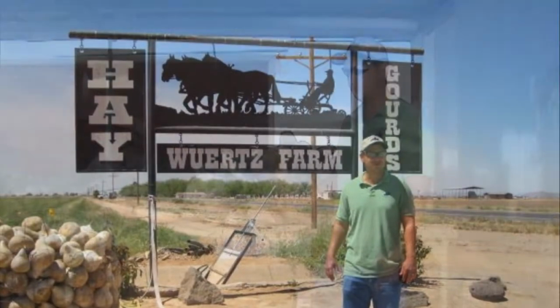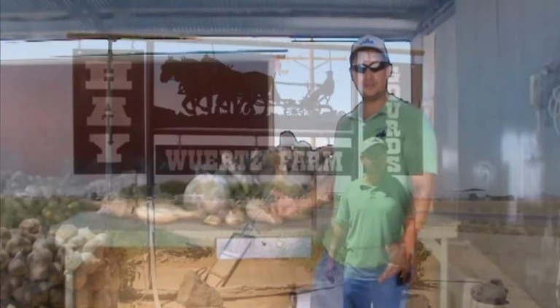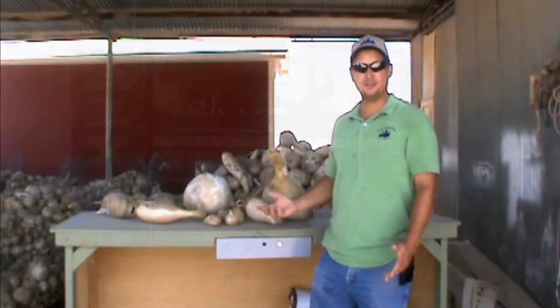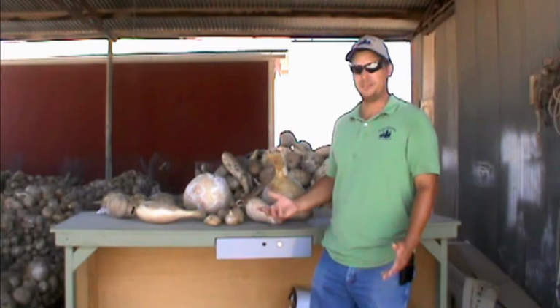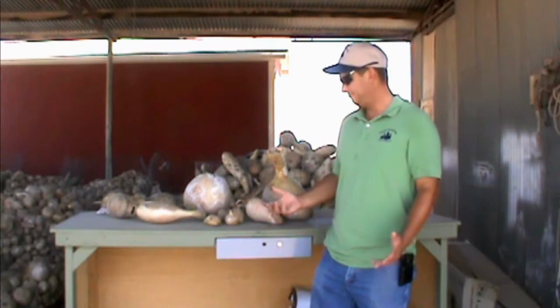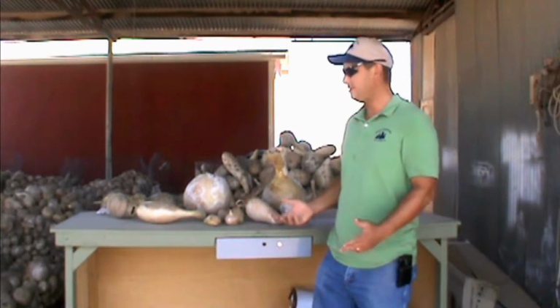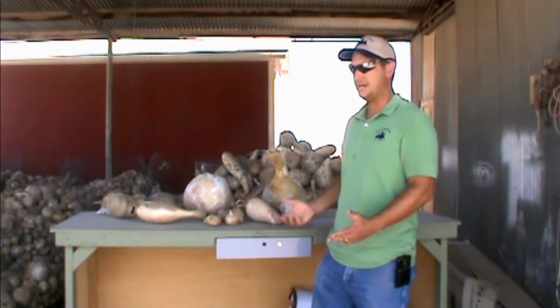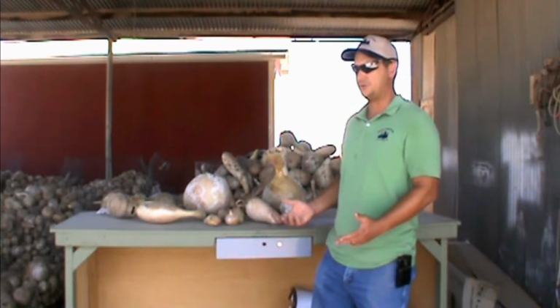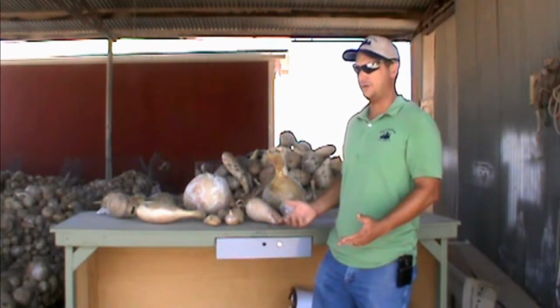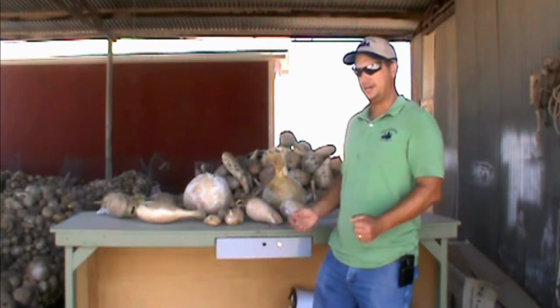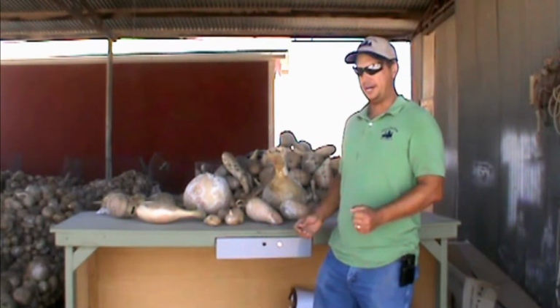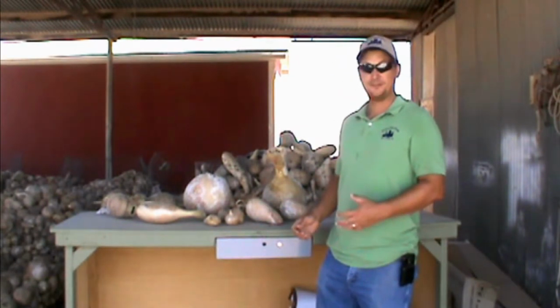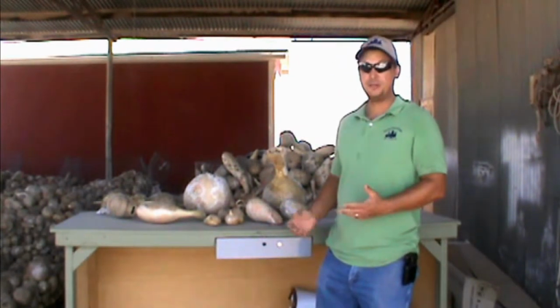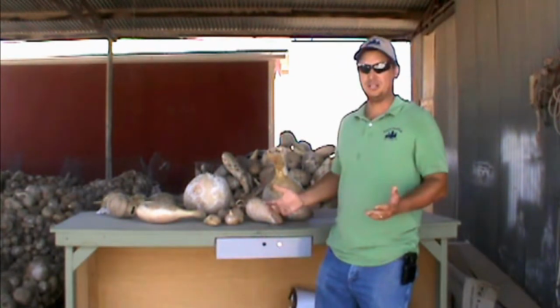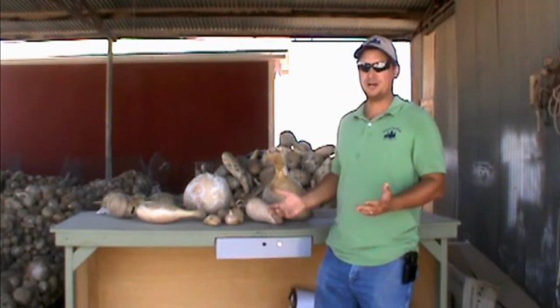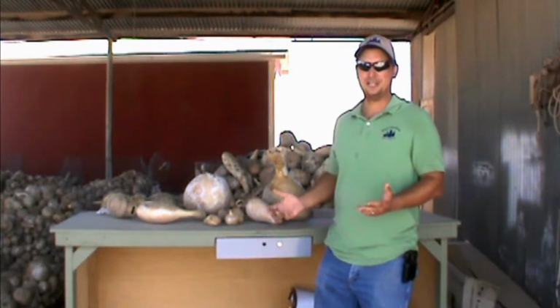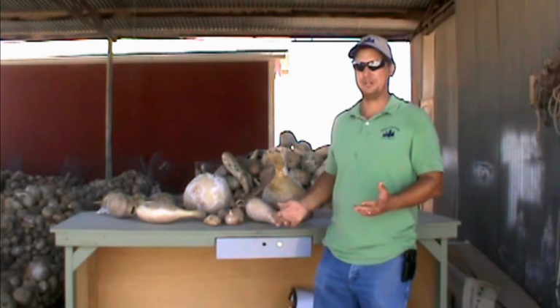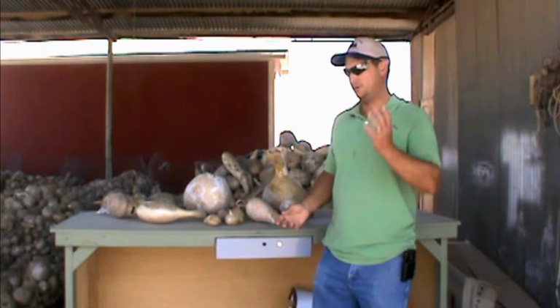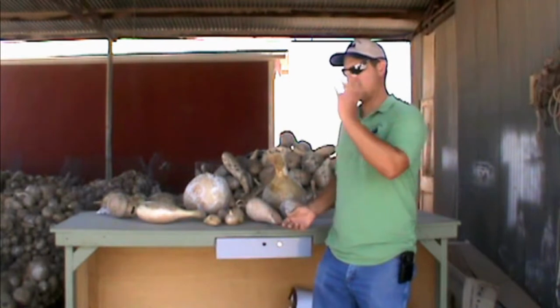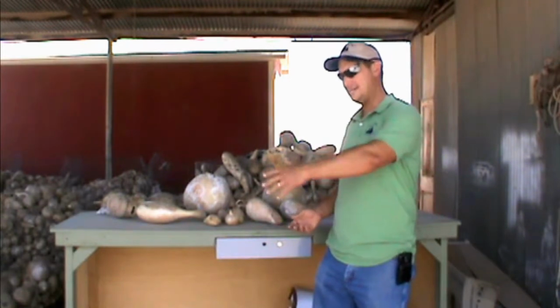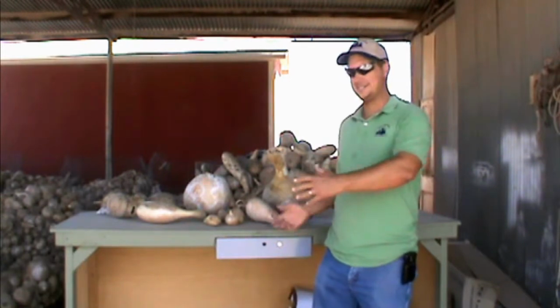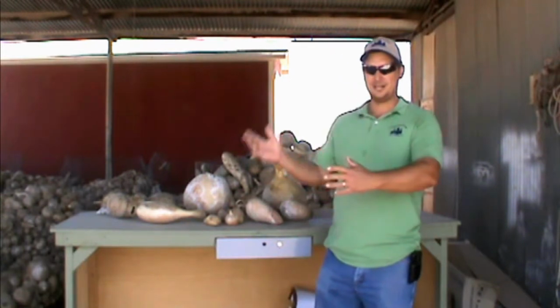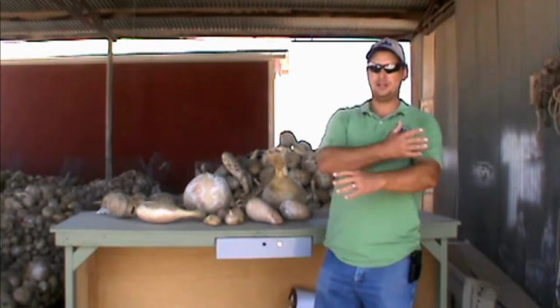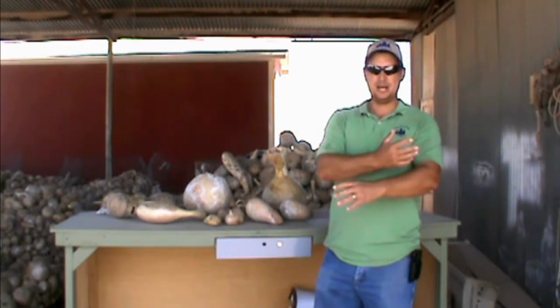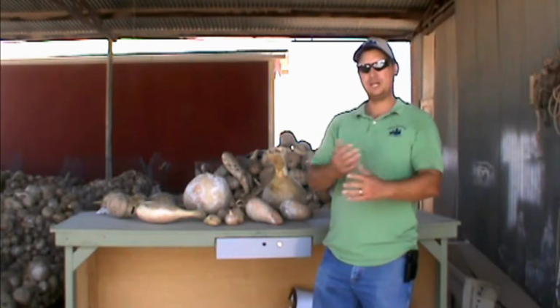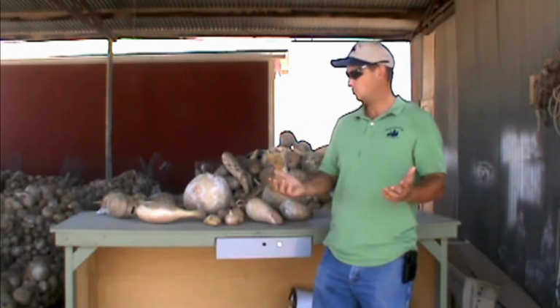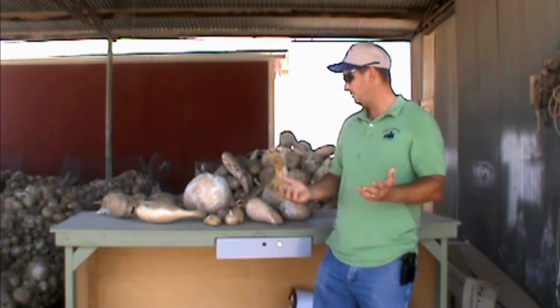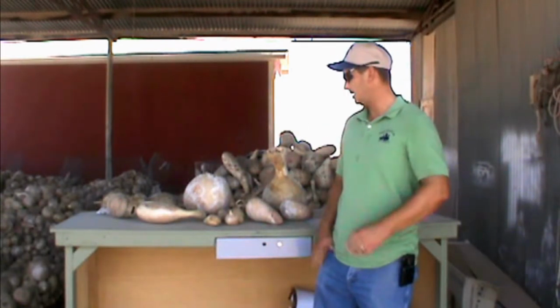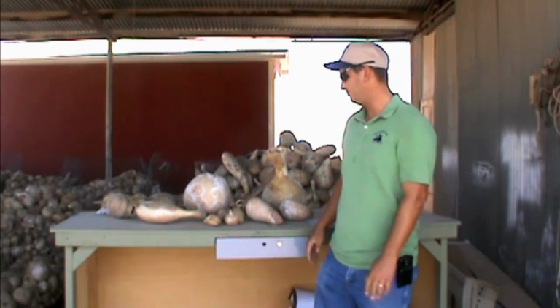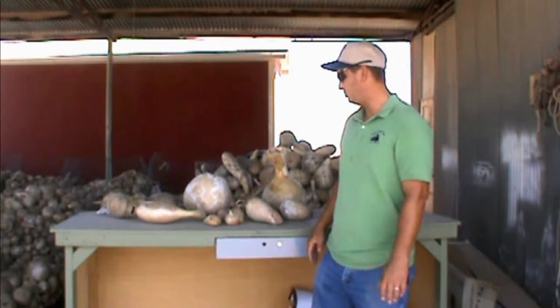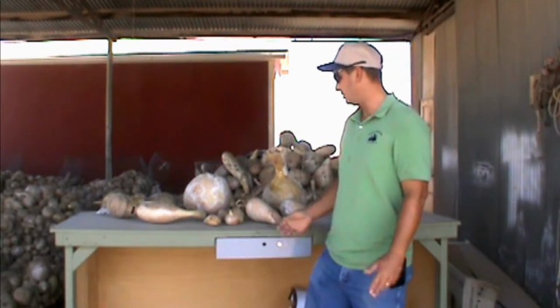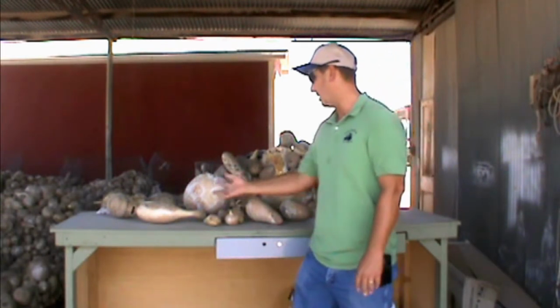We'll show you just a few of the unique varieties that we grow here at the farm. We do have a lot of crosses that happen — one variety decides to cross-pollinate with the other, and we get some really unique shapes that come about.